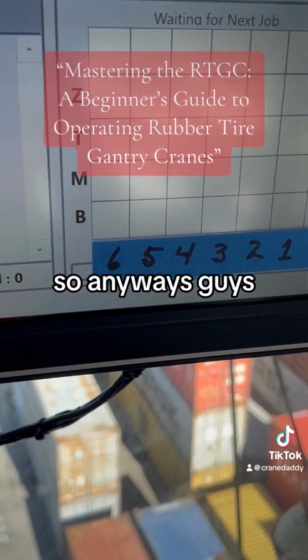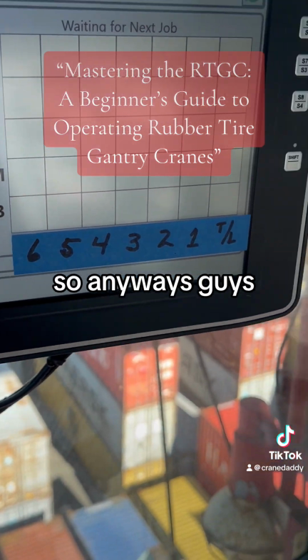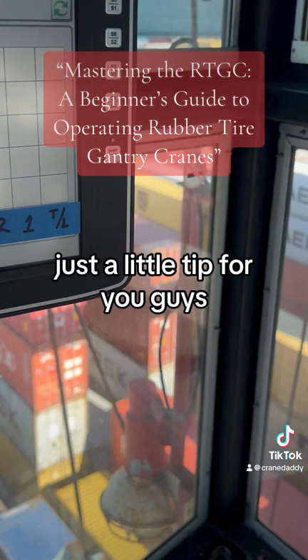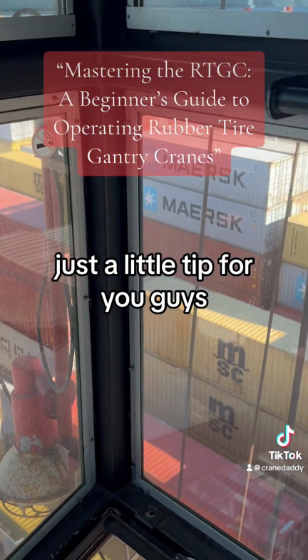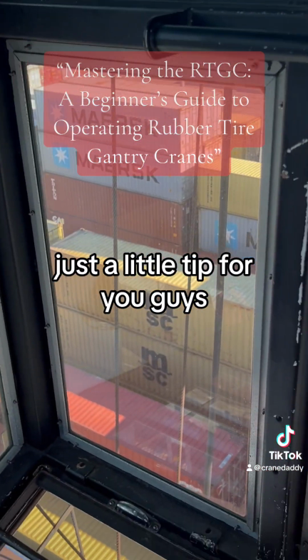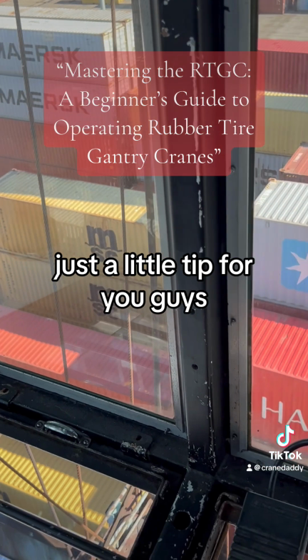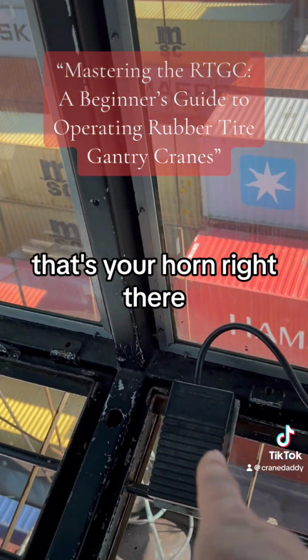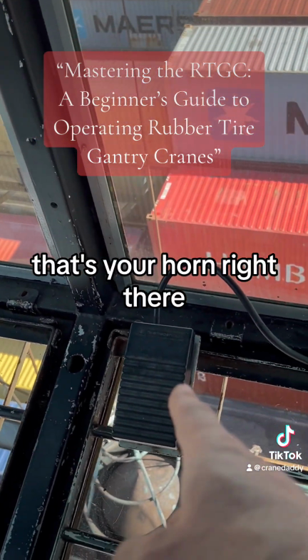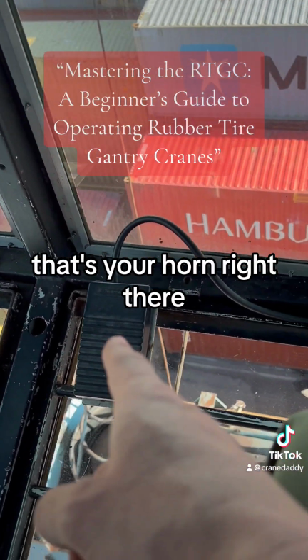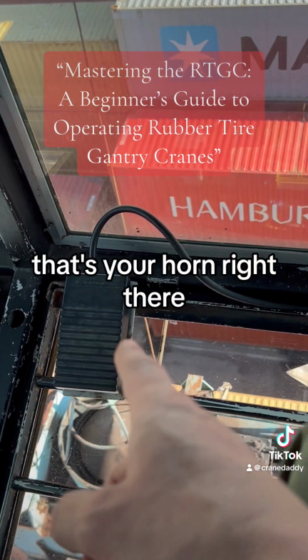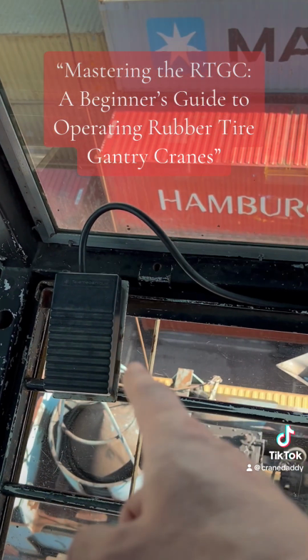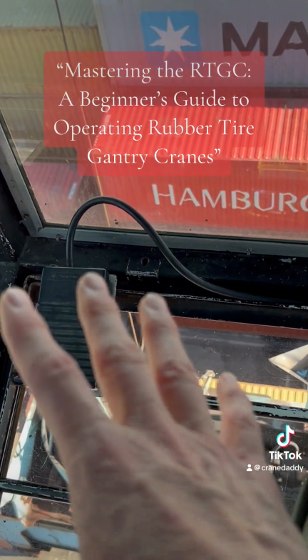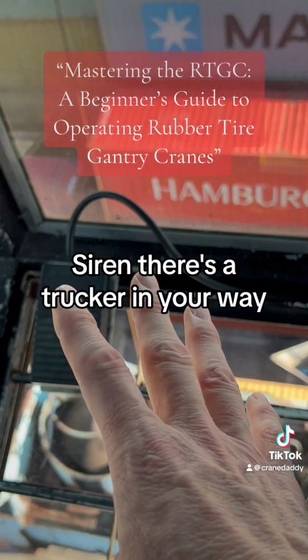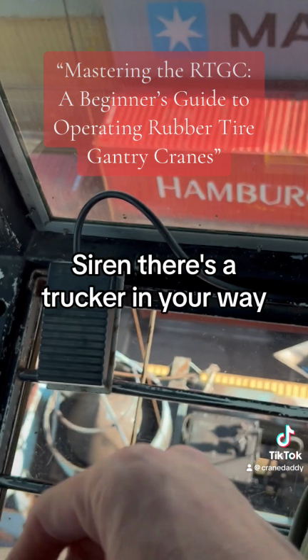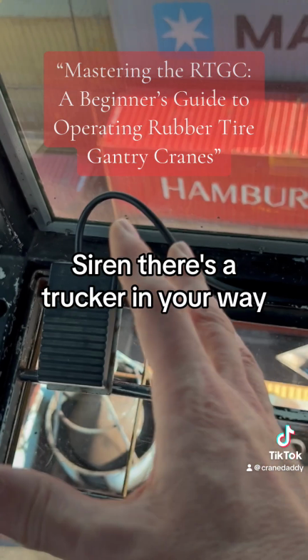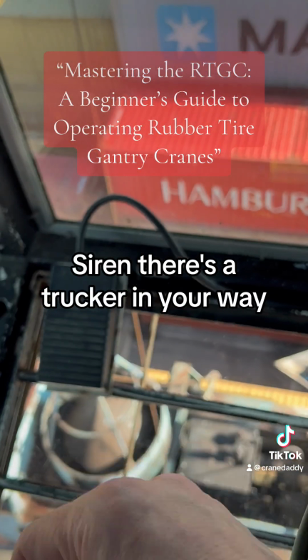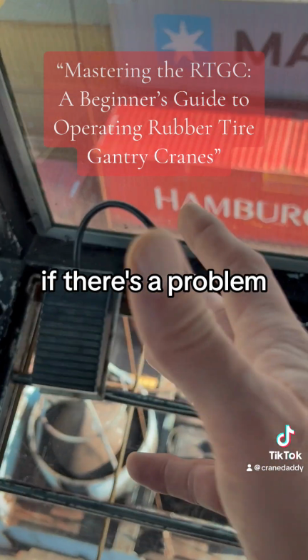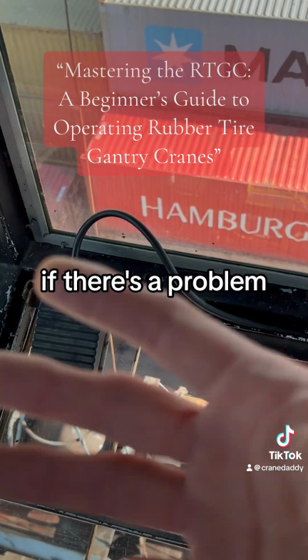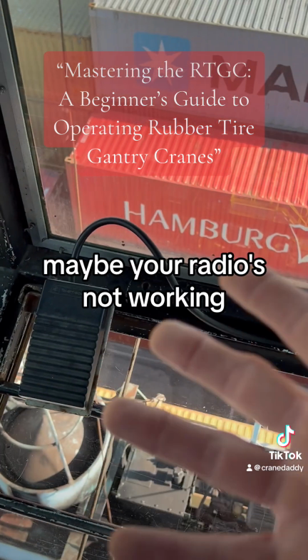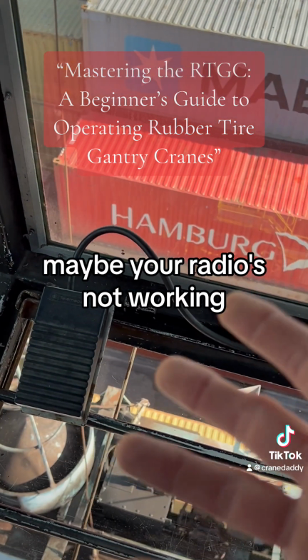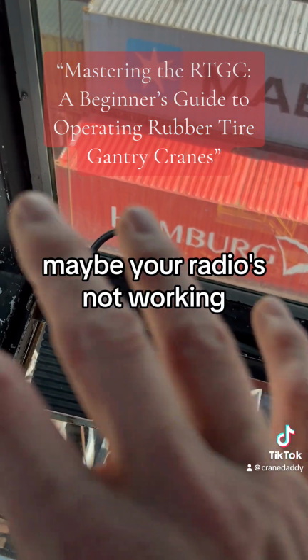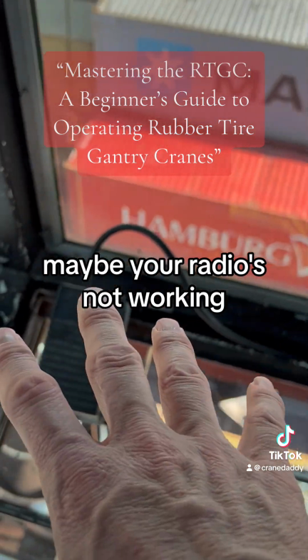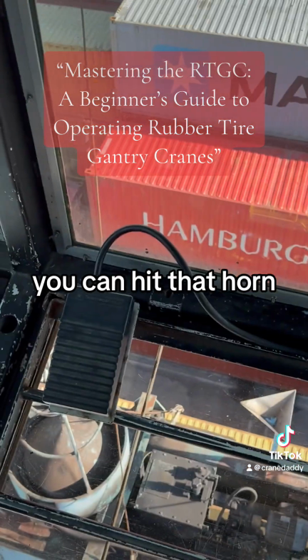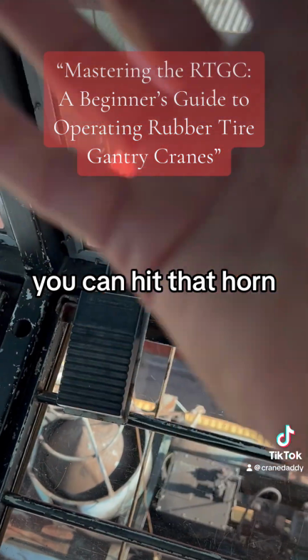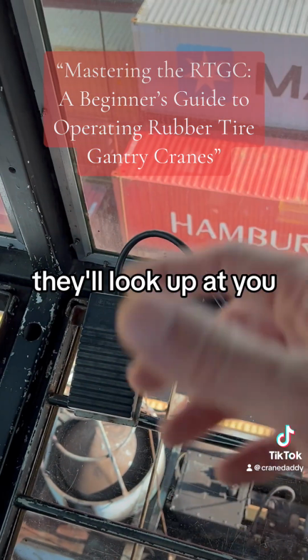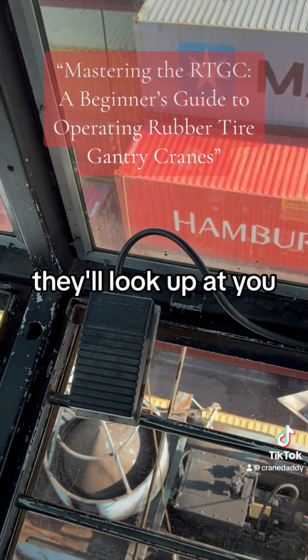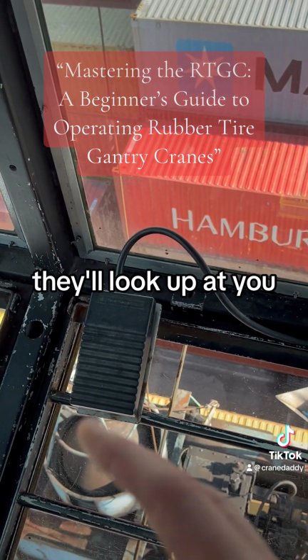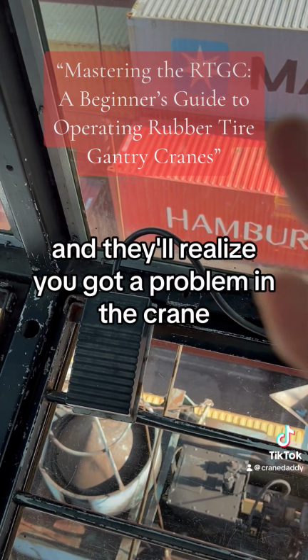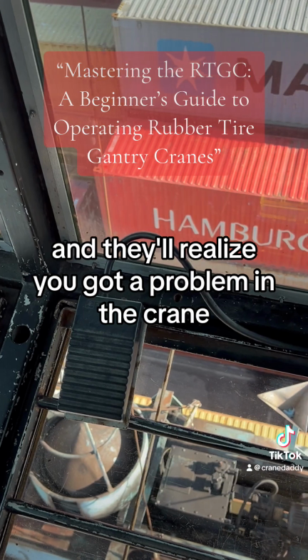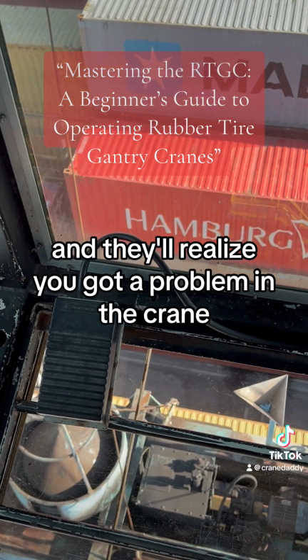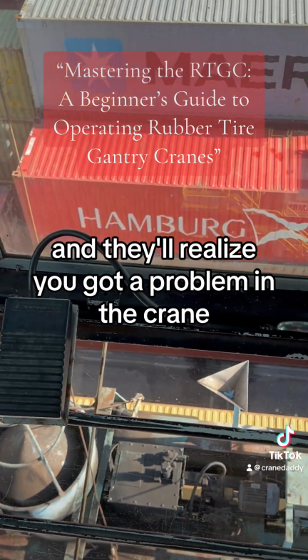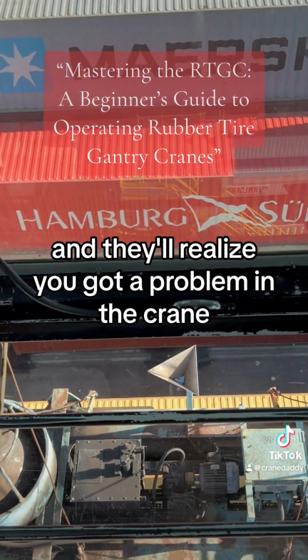Just a little tip for you guys — that's your horn right there, siren. If there's a trucker in your way or there's a problem and maybe your radio's not working, you can hit that horn, they'll look up at you, and they'll realize you've got a problem in the crane.